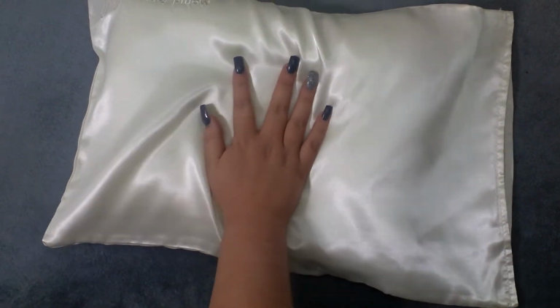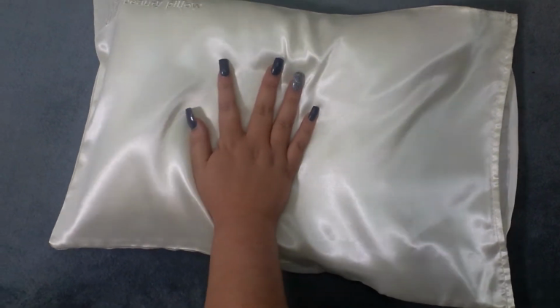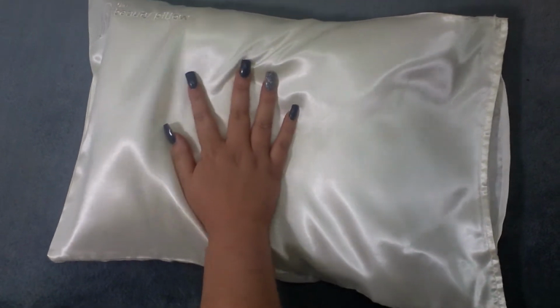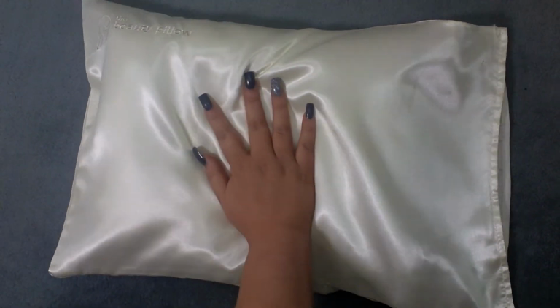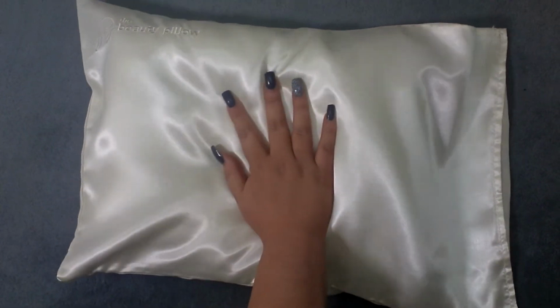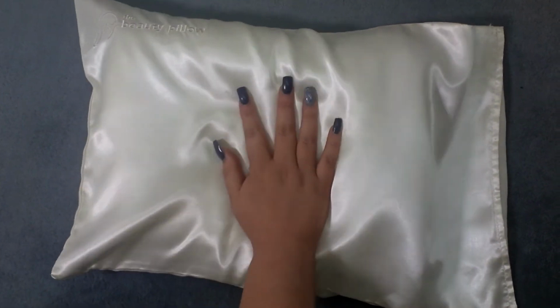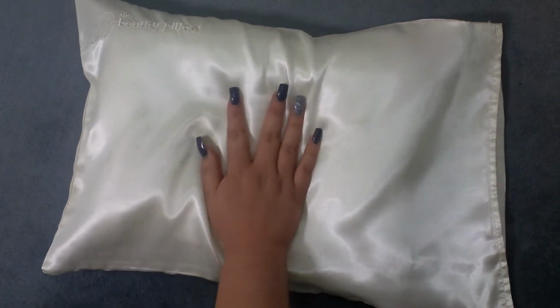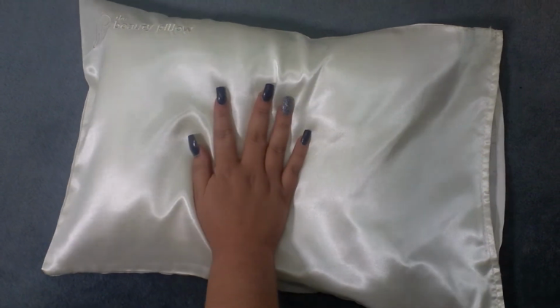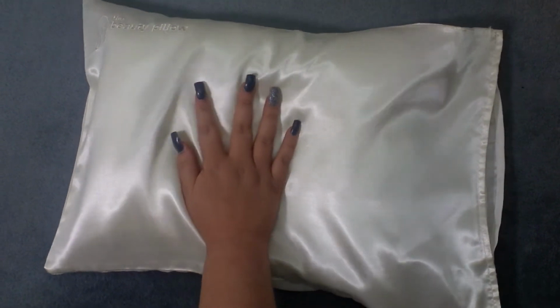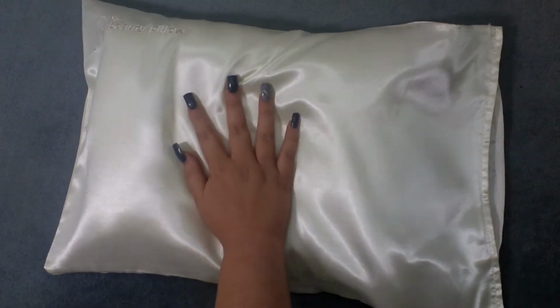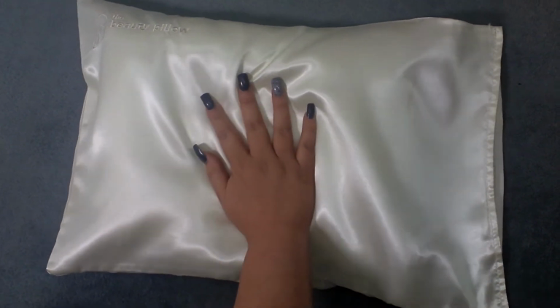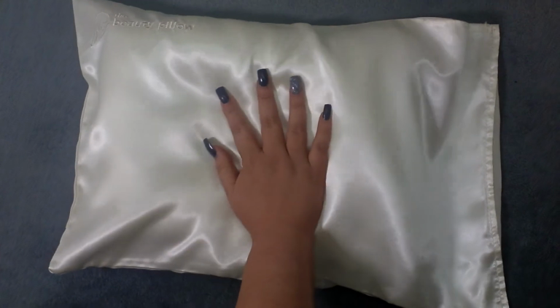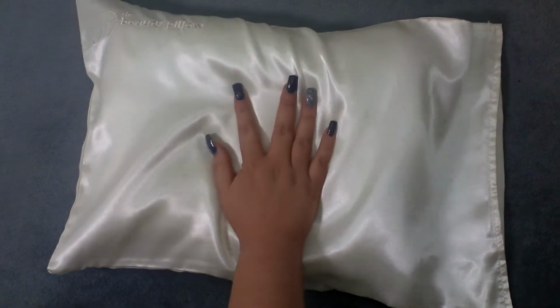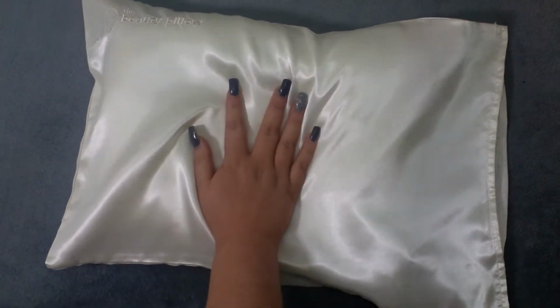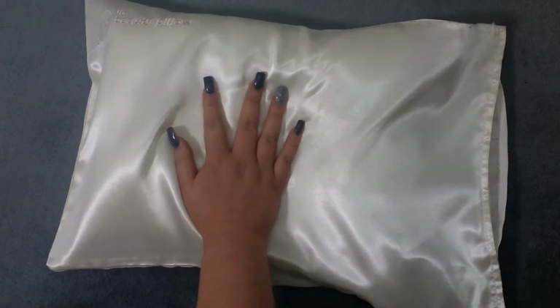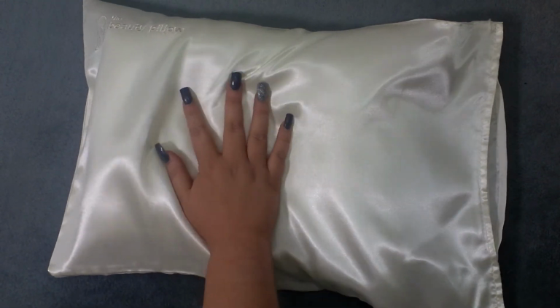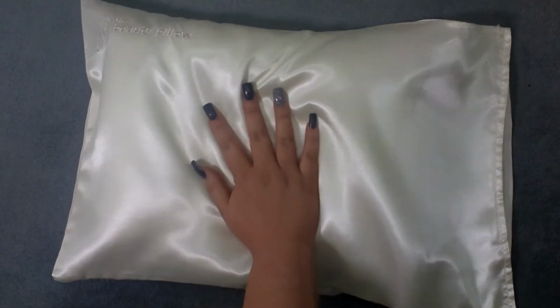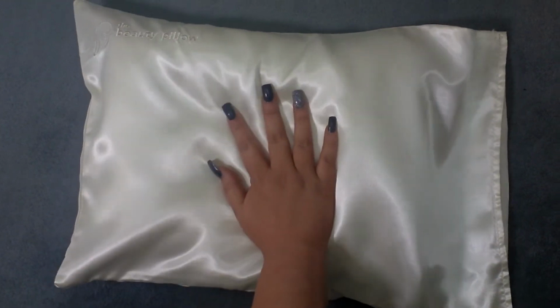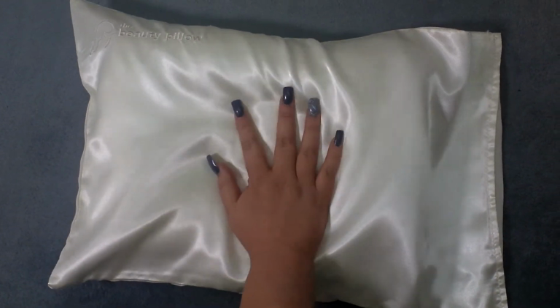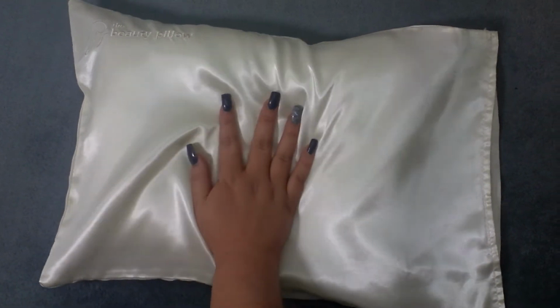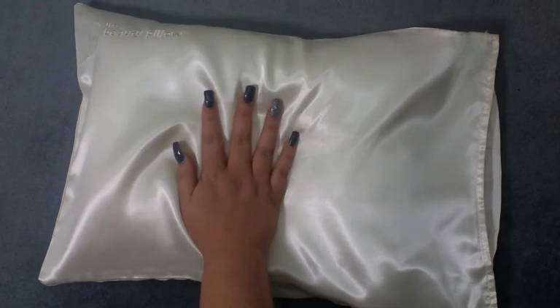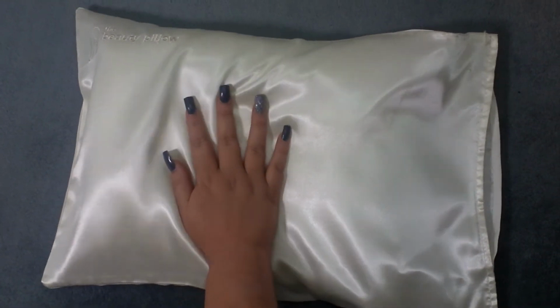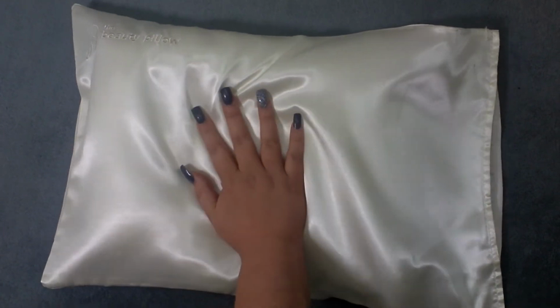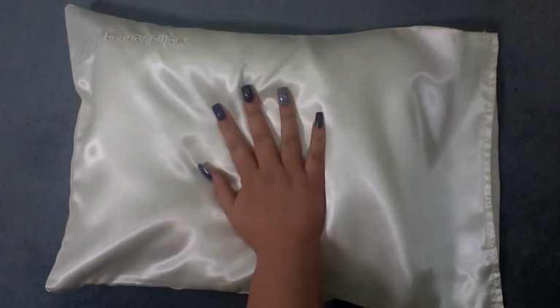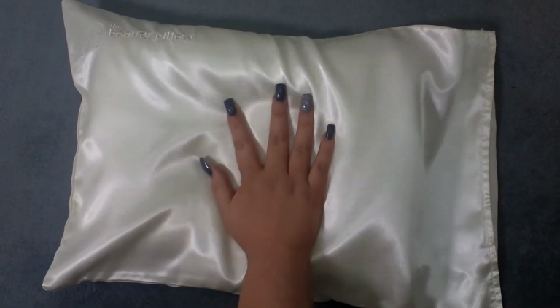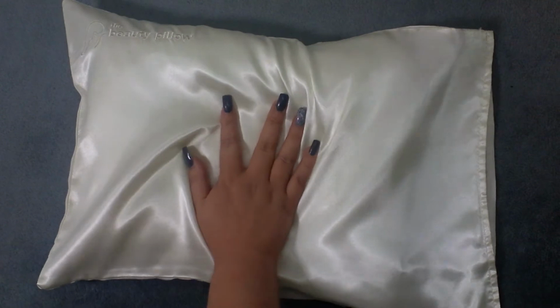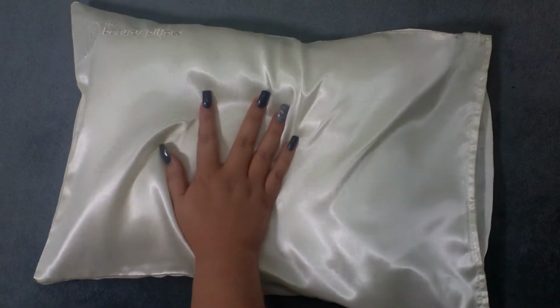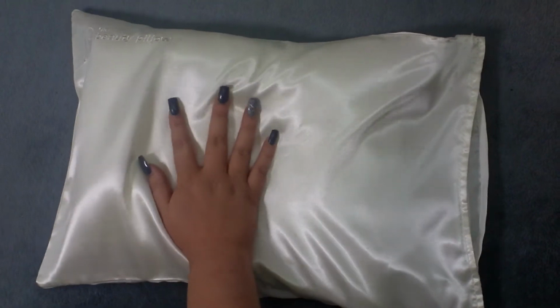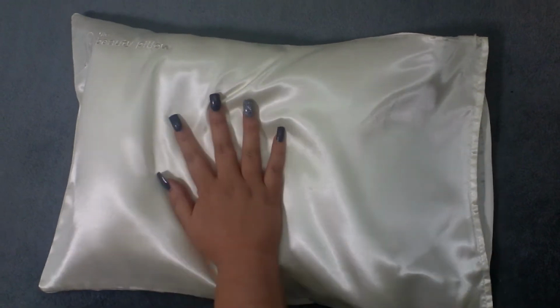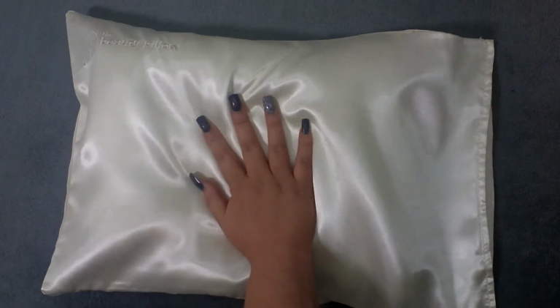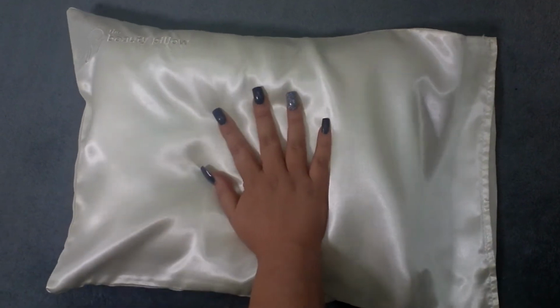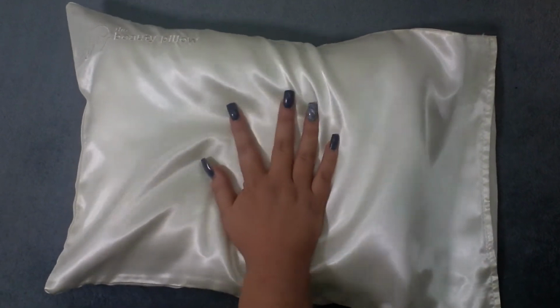I'd like to welcome you to a short video of how the Beauty Pillow works. As you can see, the Beauty Pillow is not a full-size pillow, but is key to how our pillow is used.